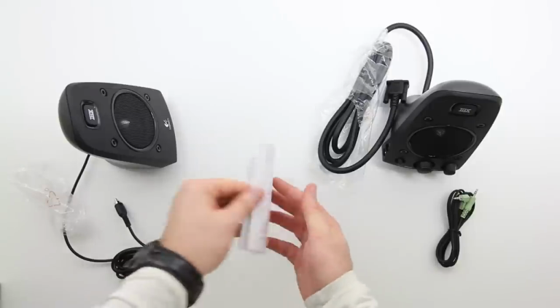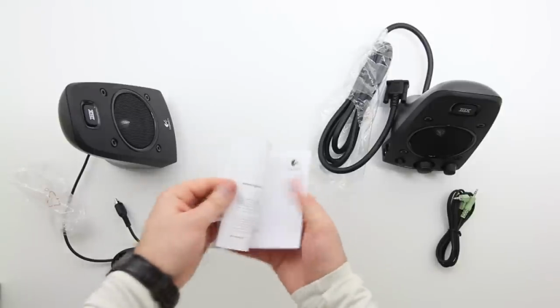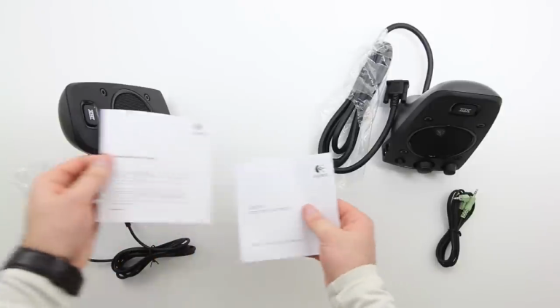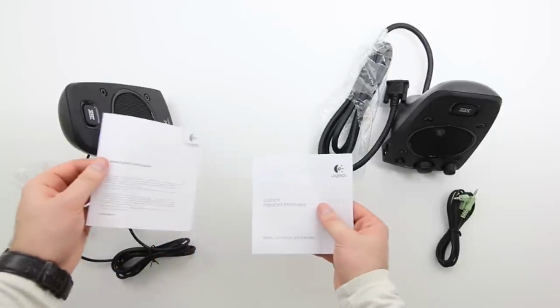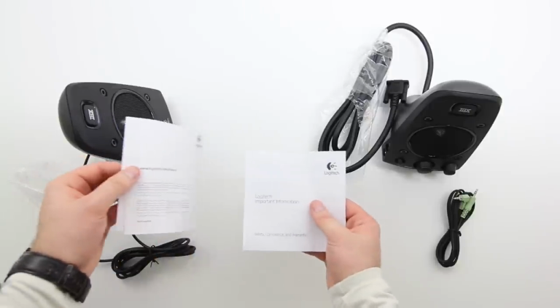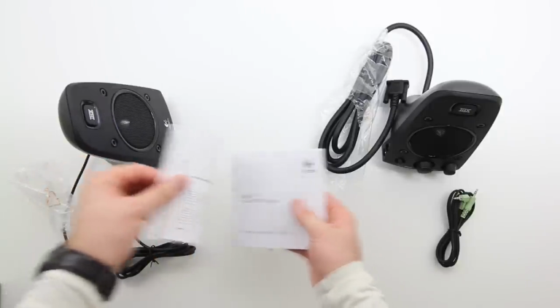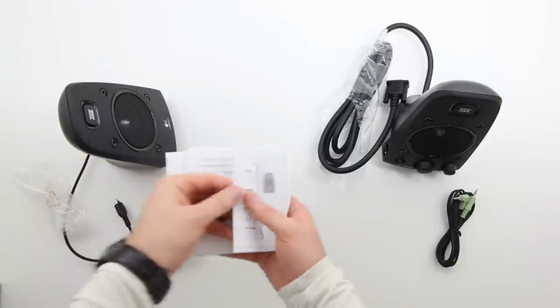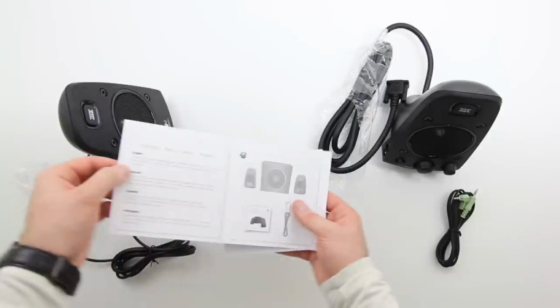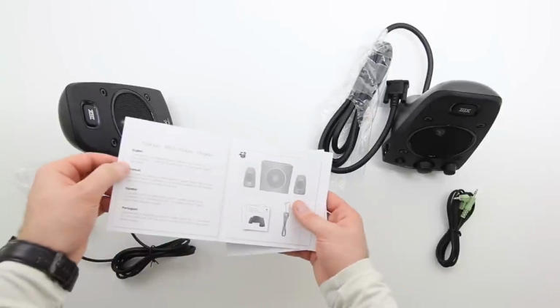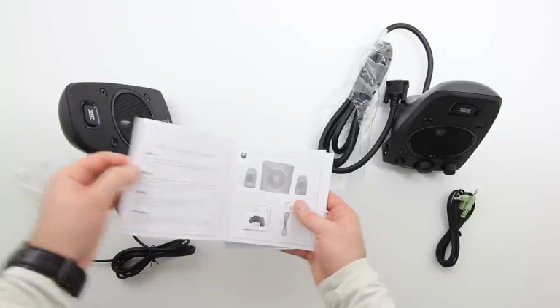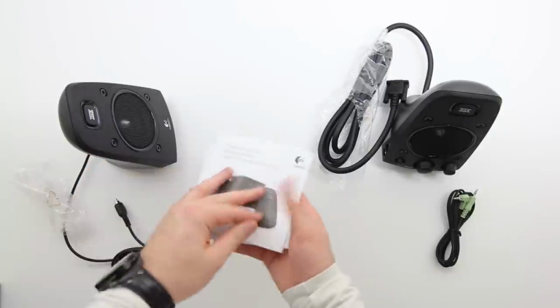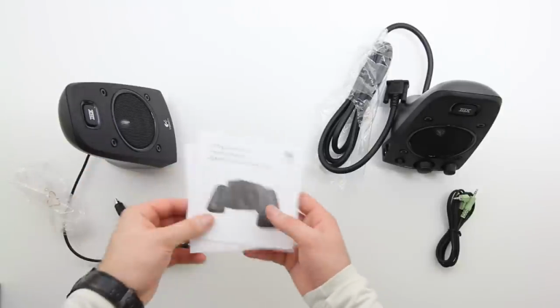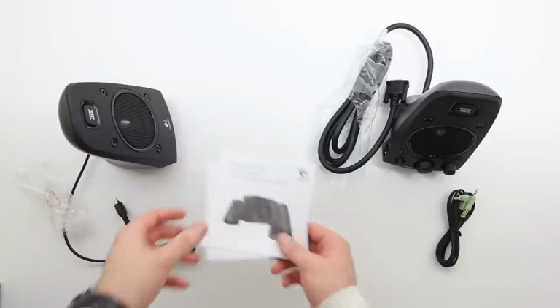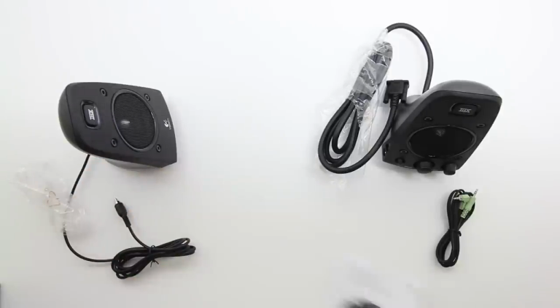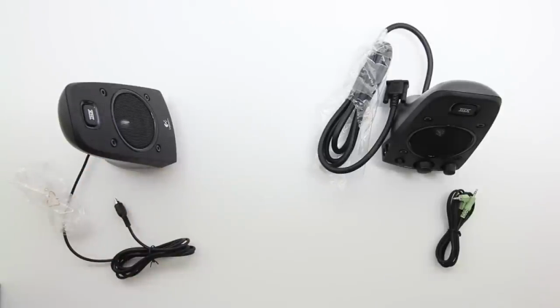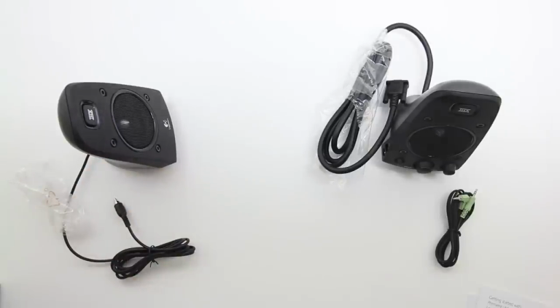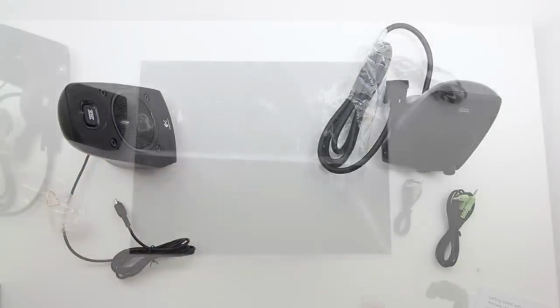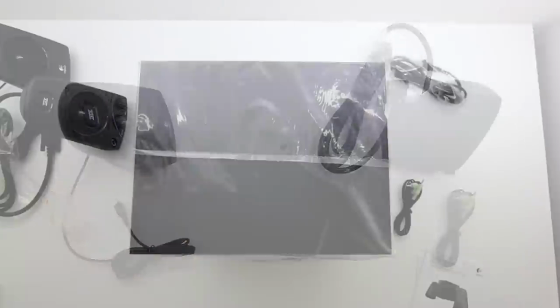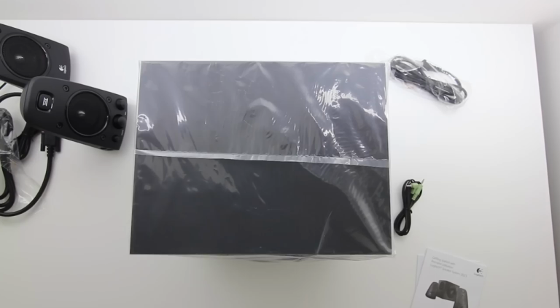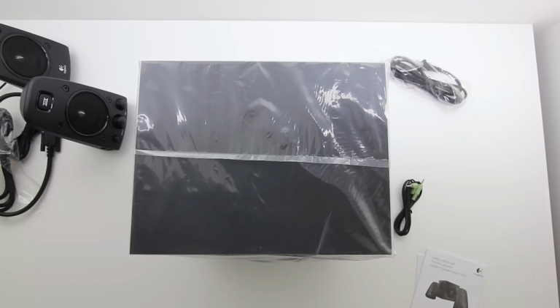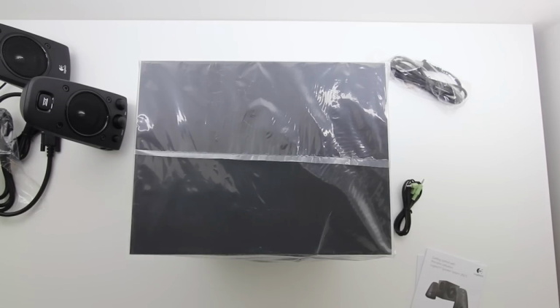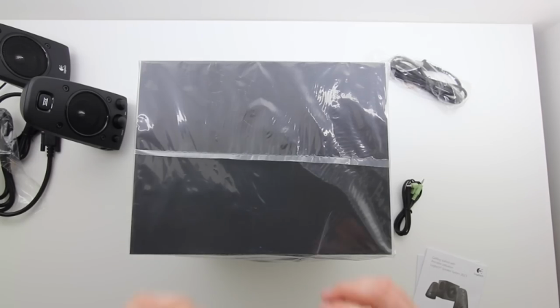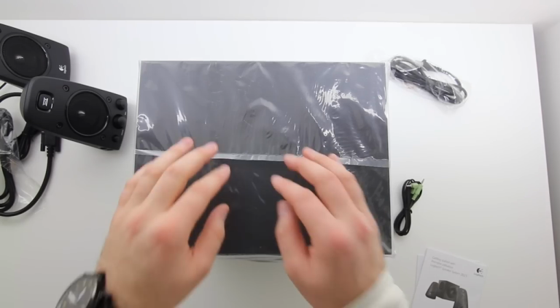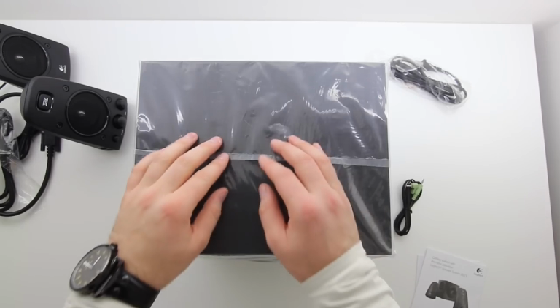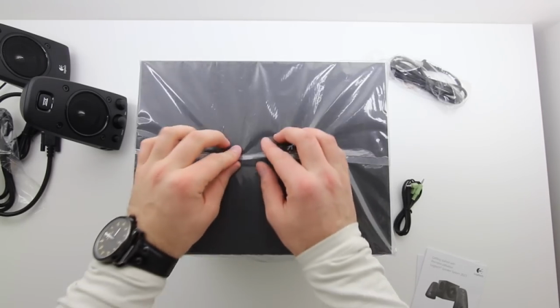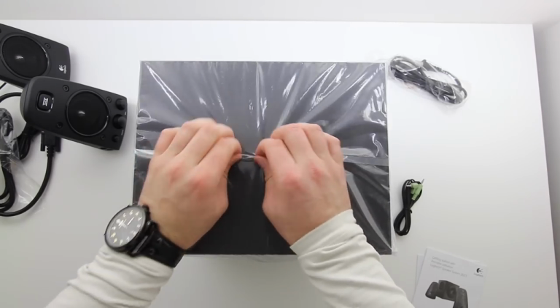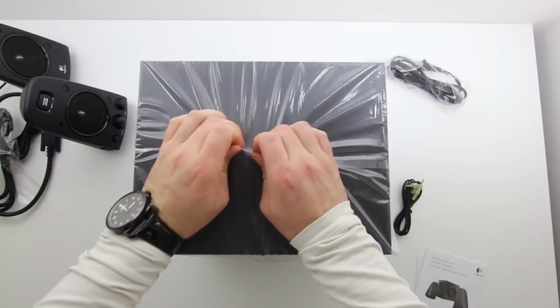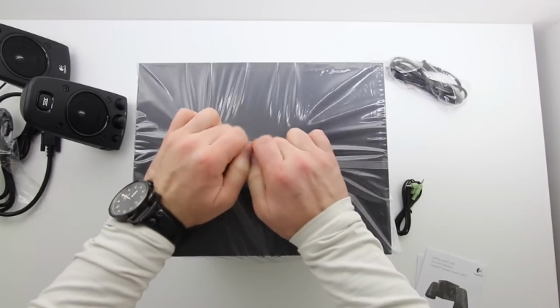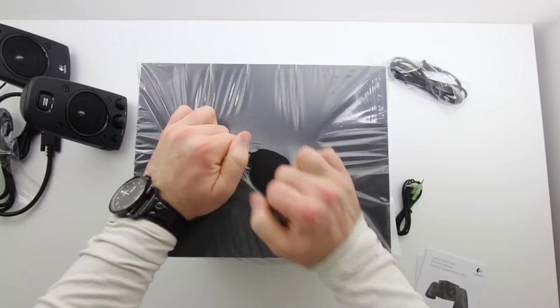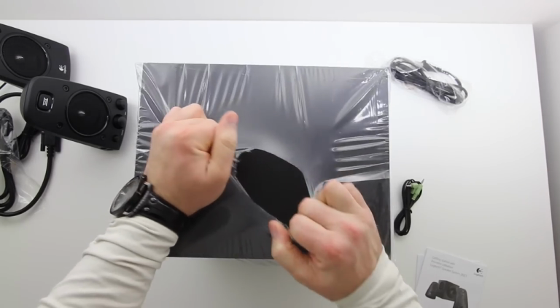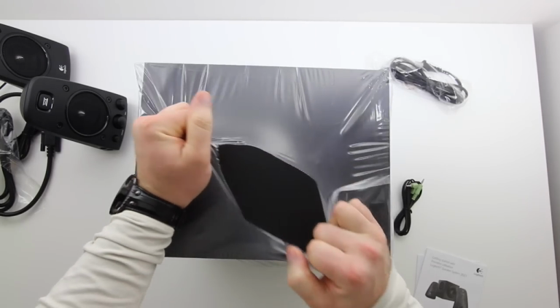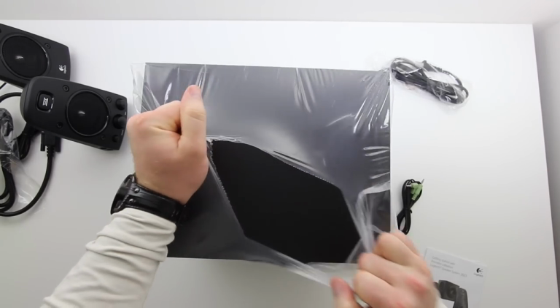The last thing we got are the manuals. You guys know how I feel about manuals — get rid of them, we don't need them. Not here on Unbox Therapy. Now we know what we're doing sometimes.